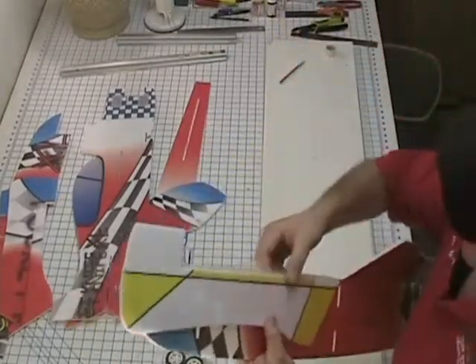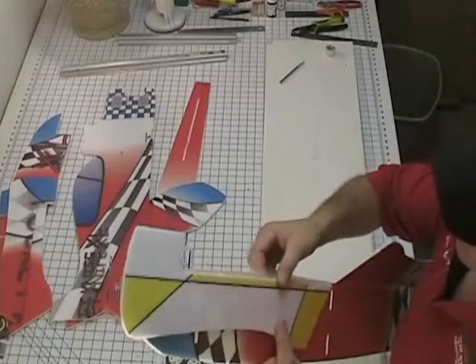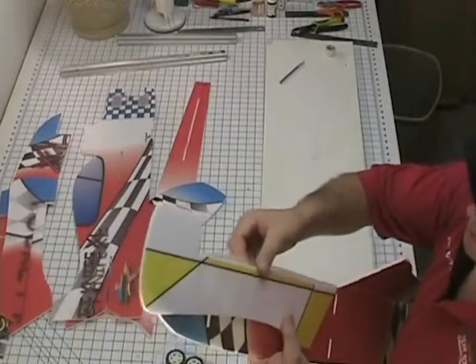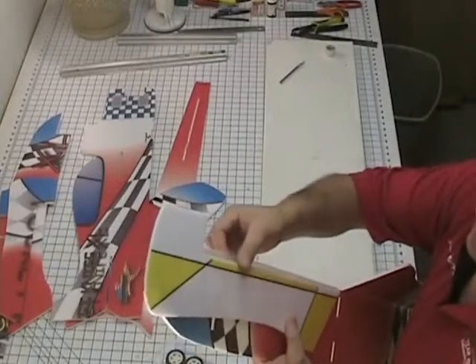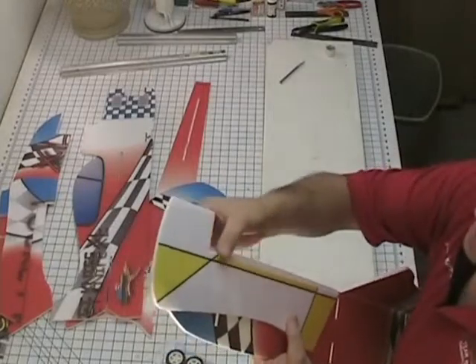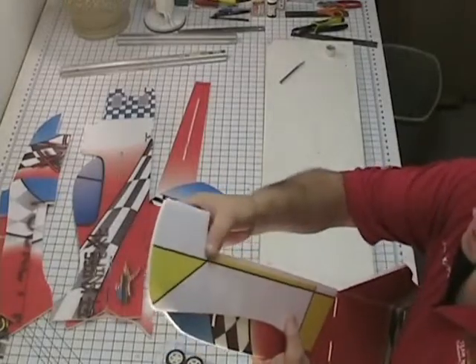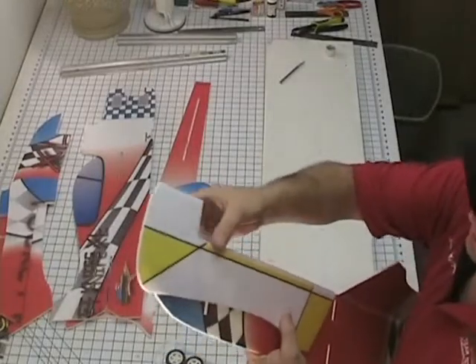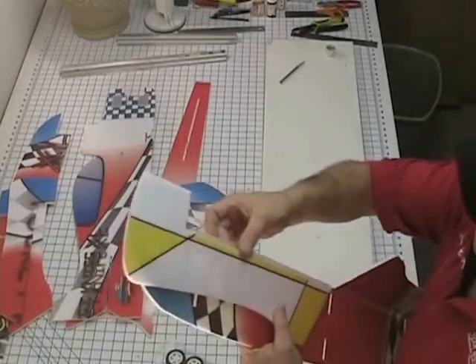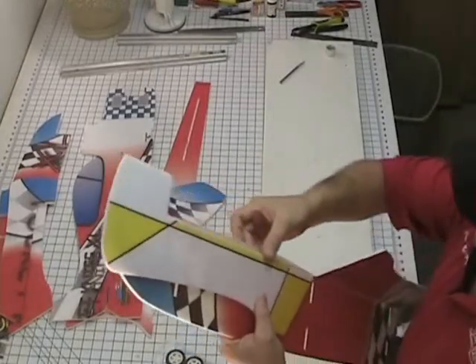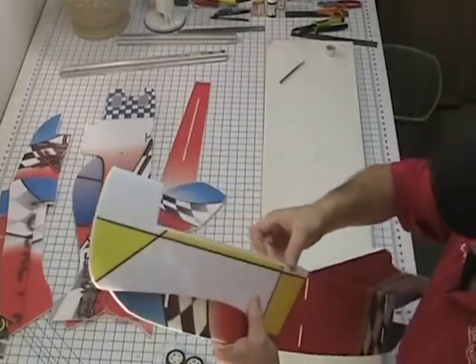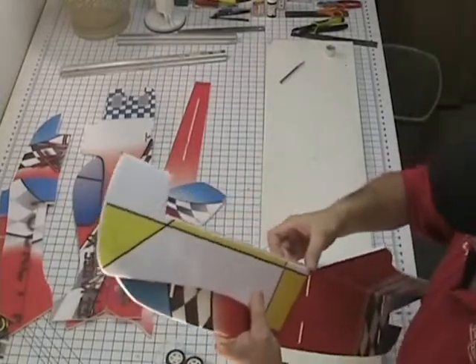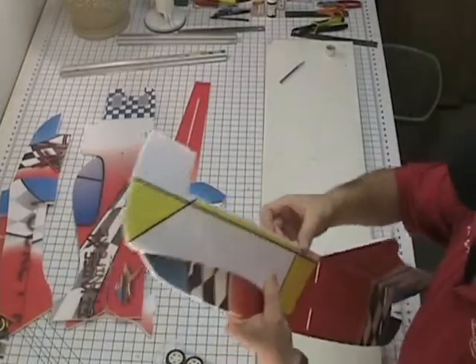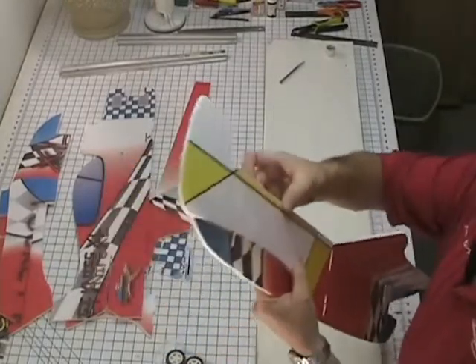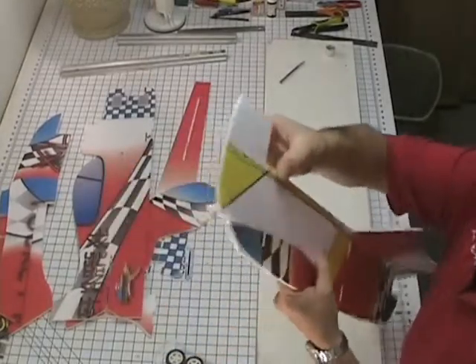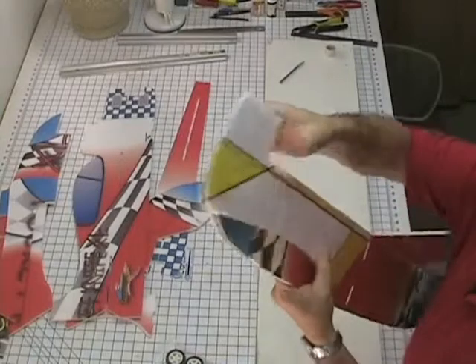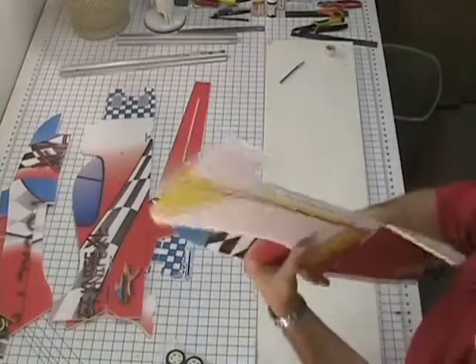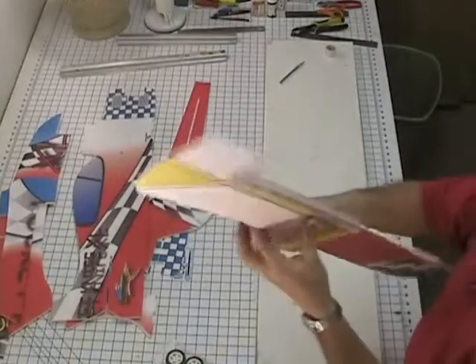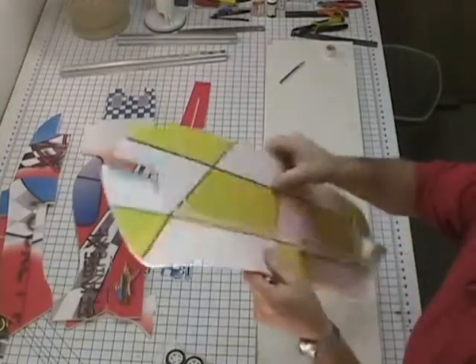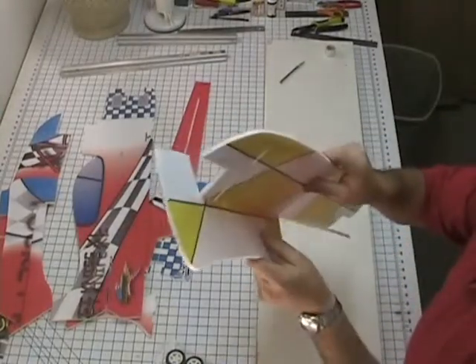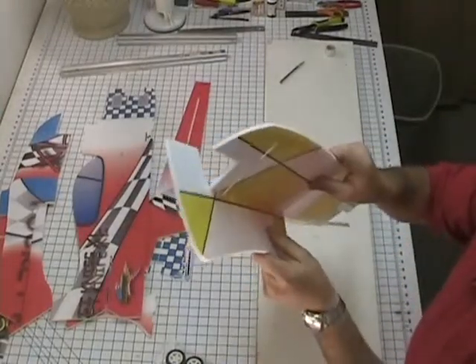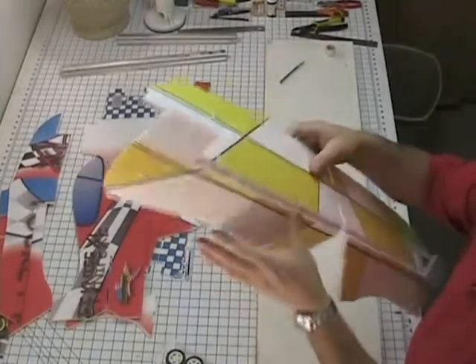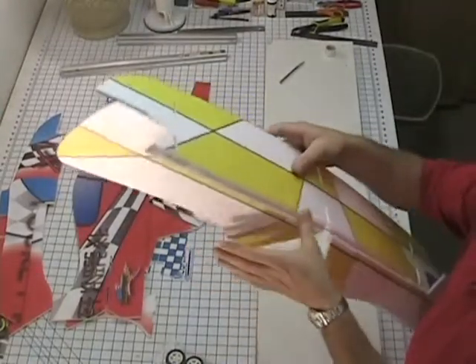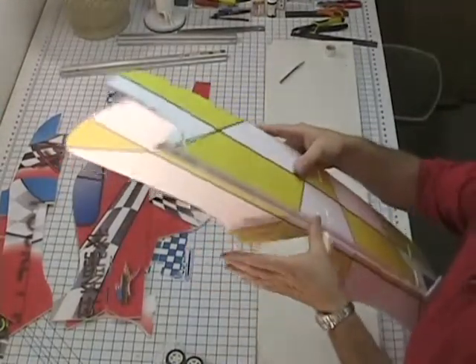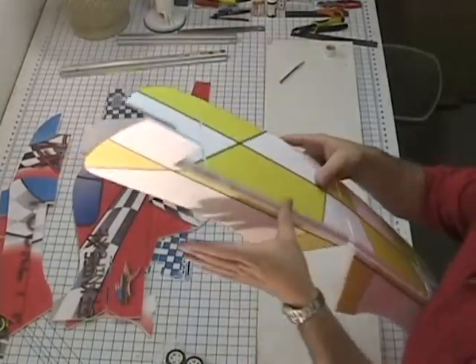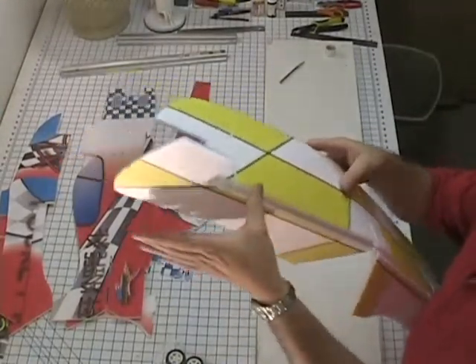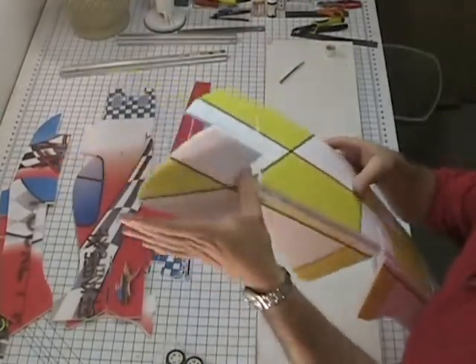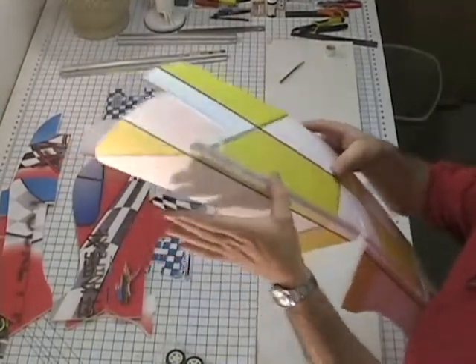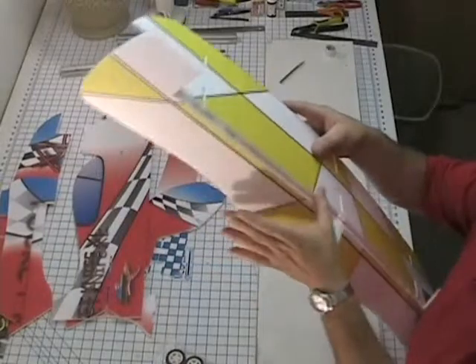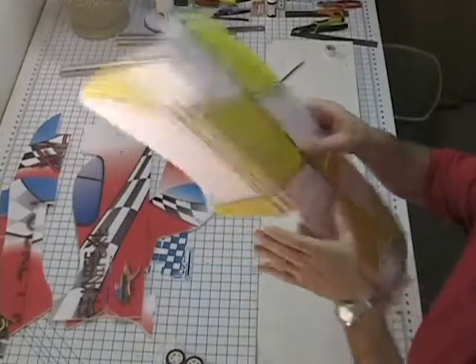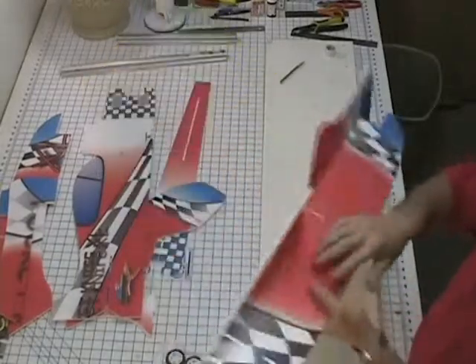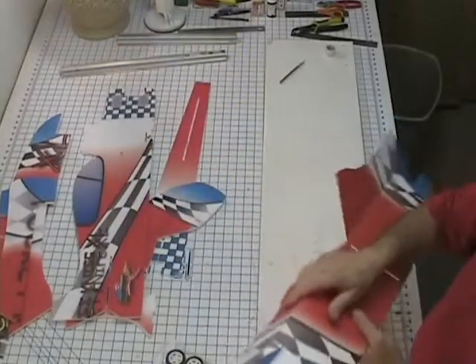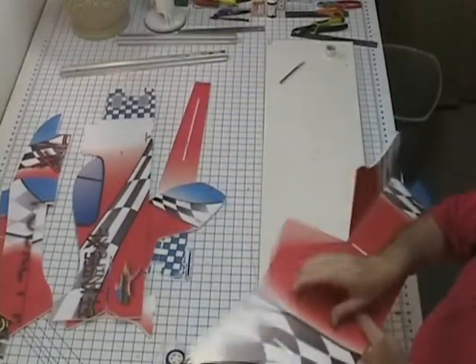Cut. Again, roll it to the first aileron bevel. And flip it back. And roll your thumb on the other half, just like so.